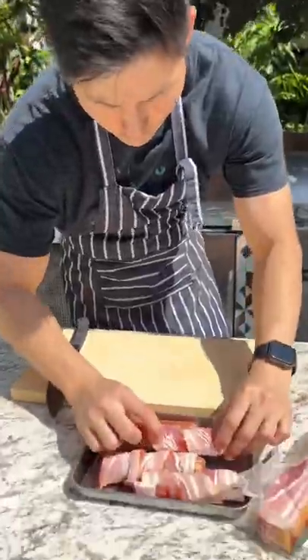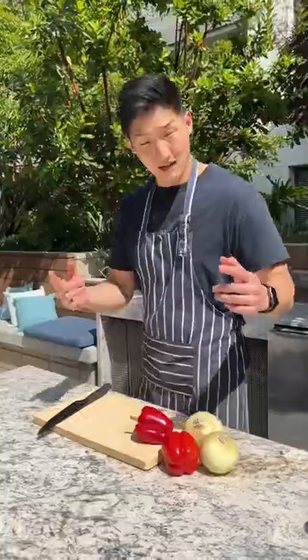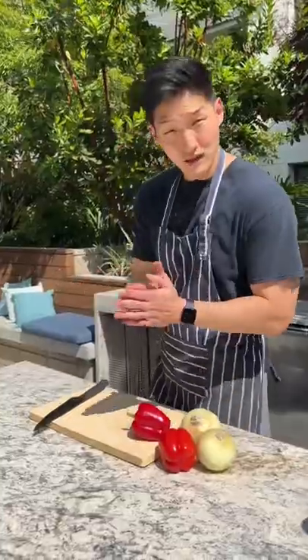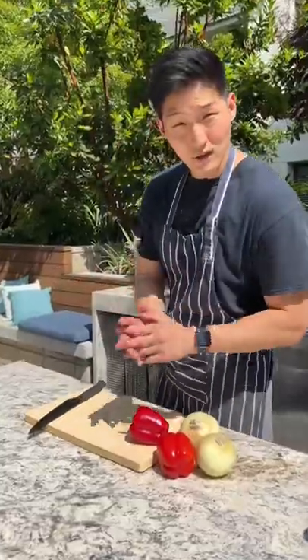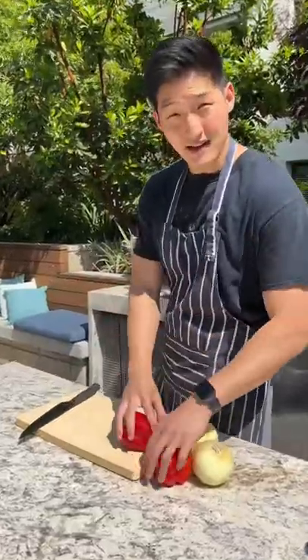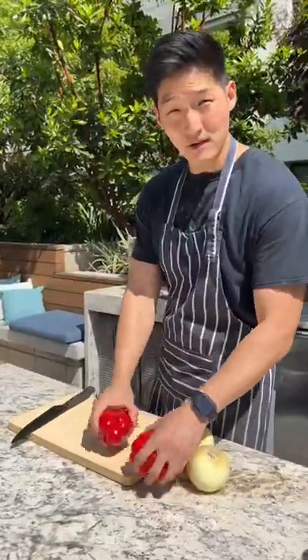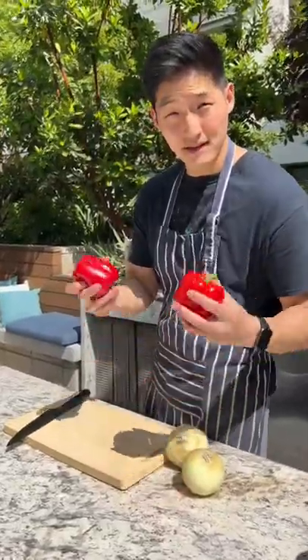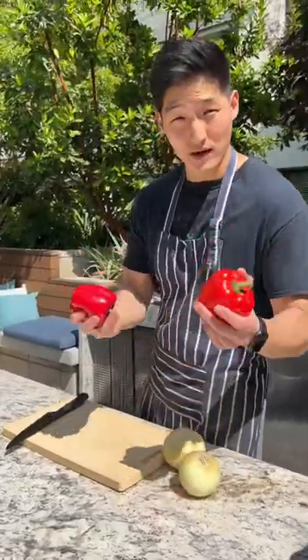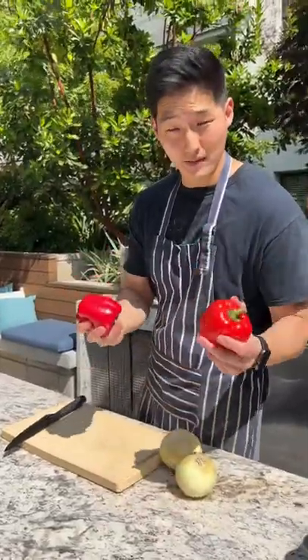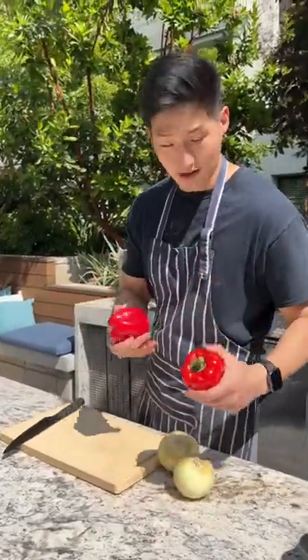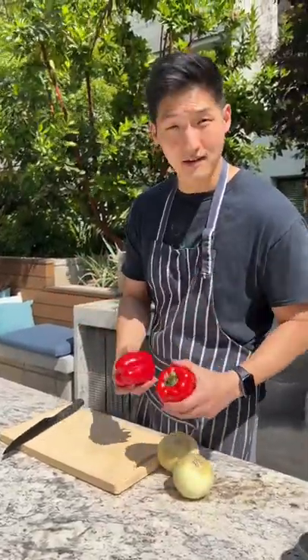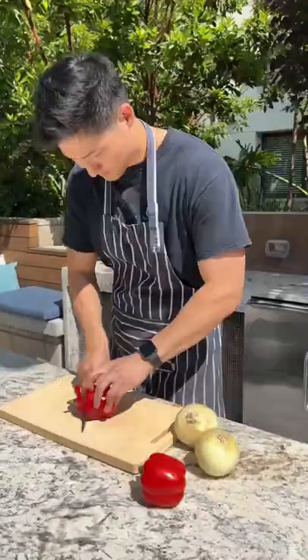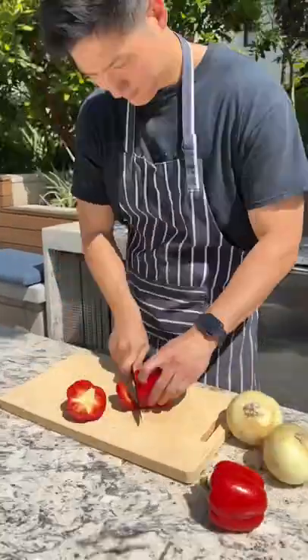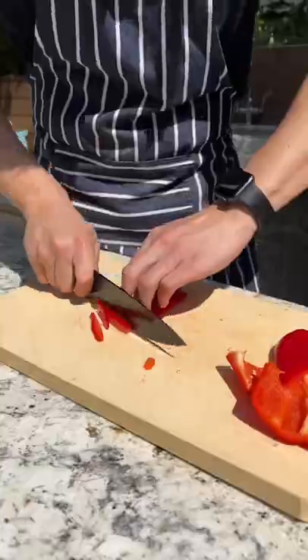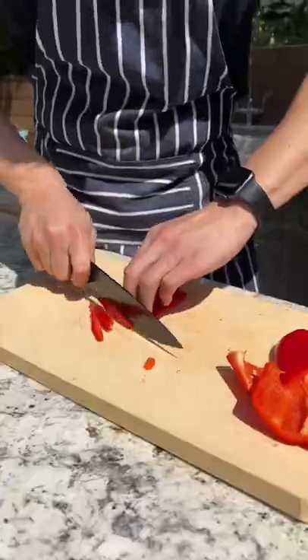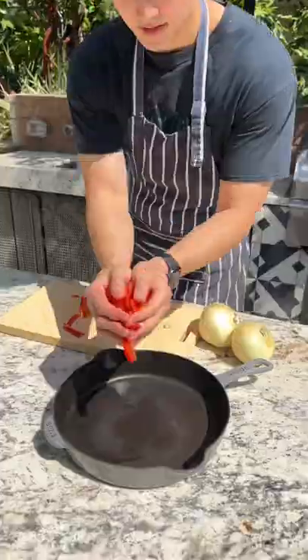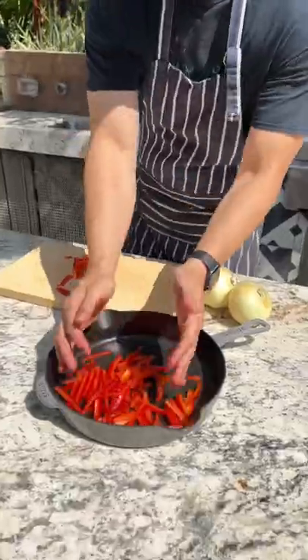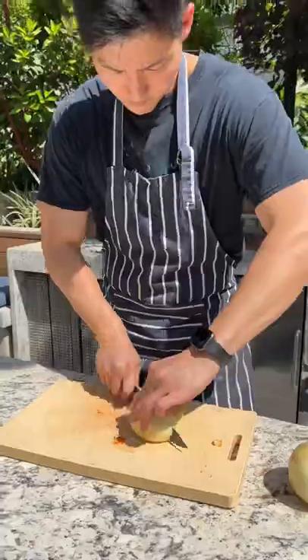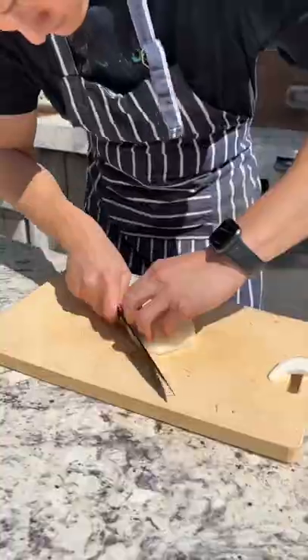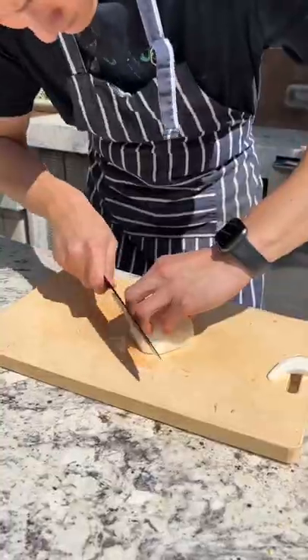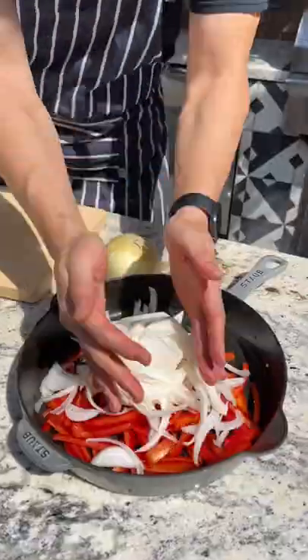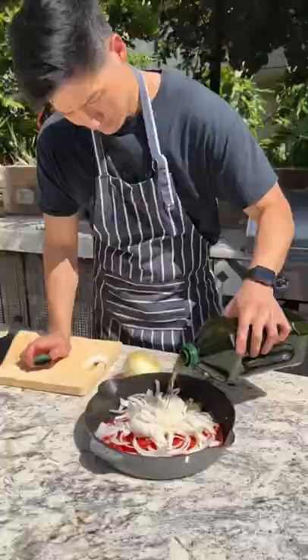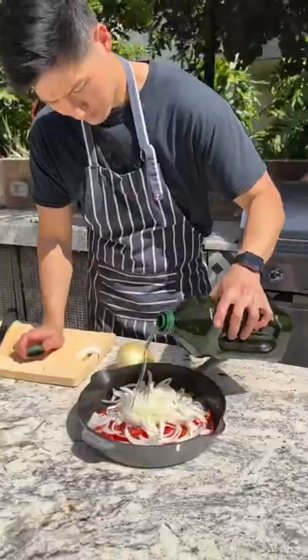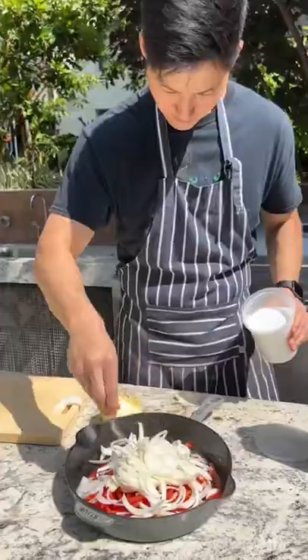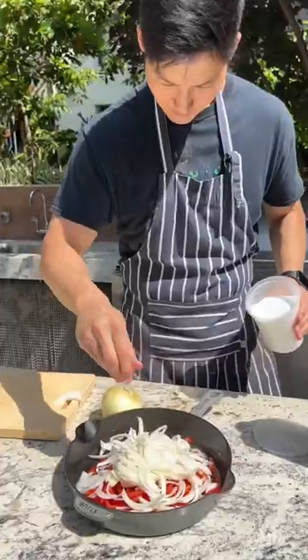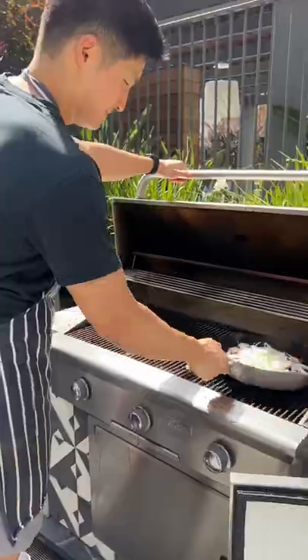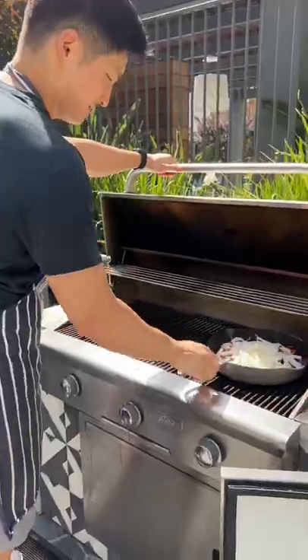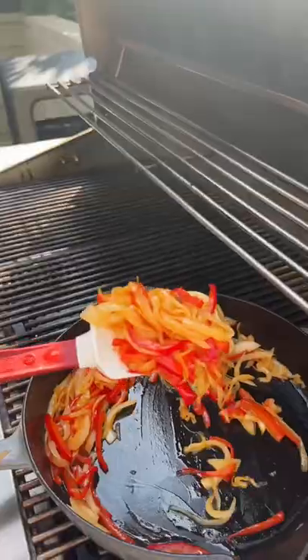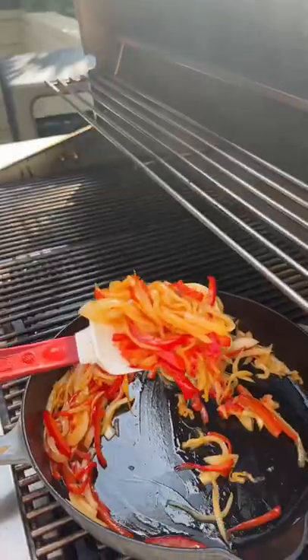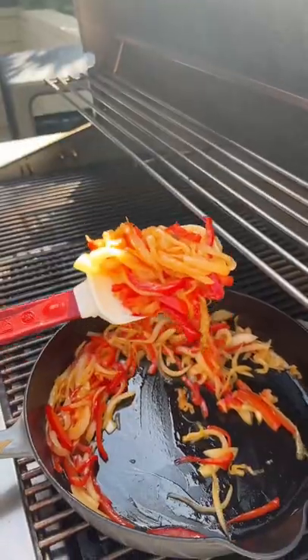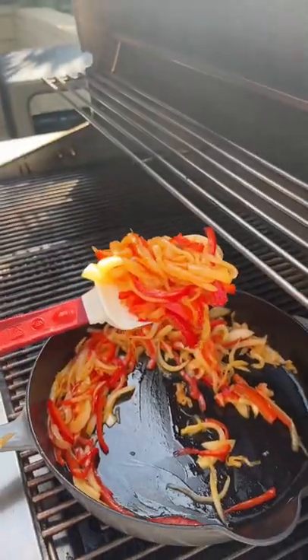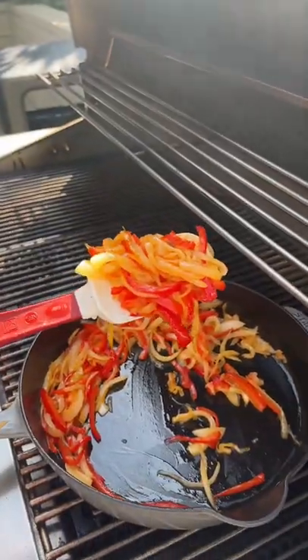Next we're gonna caramelize these red peppers and onions. Caramelized onions and peppers.